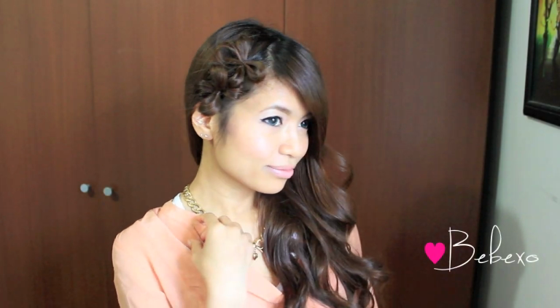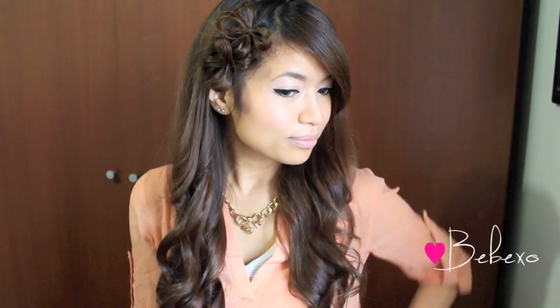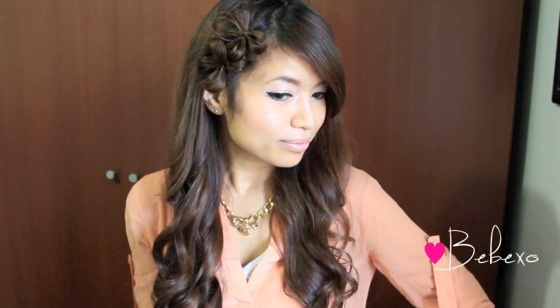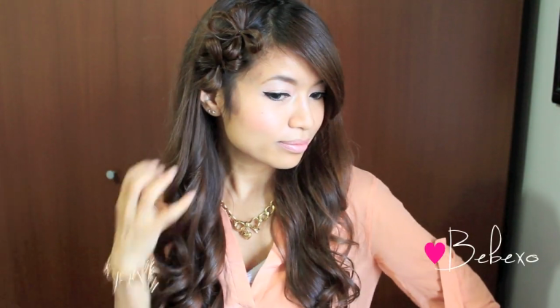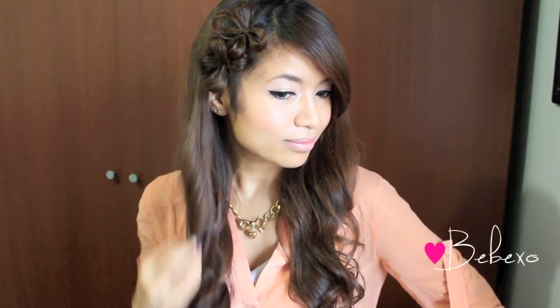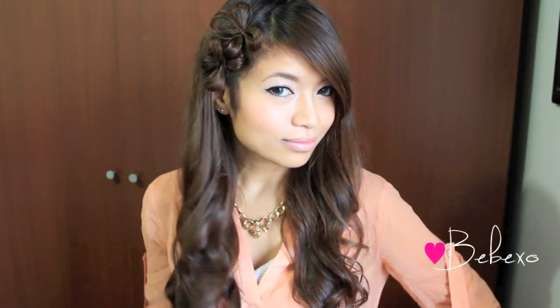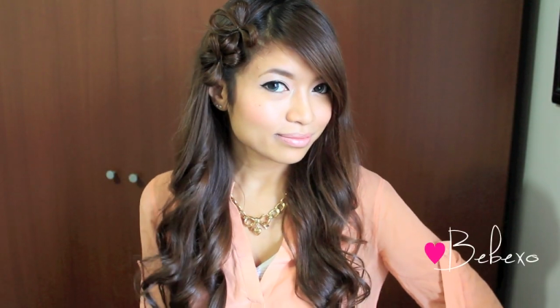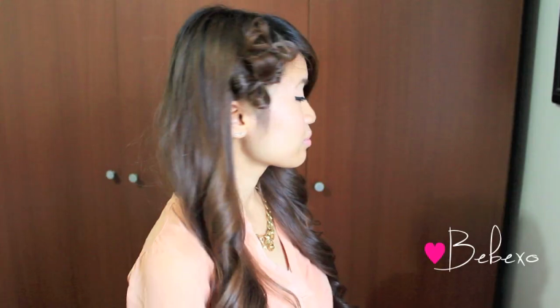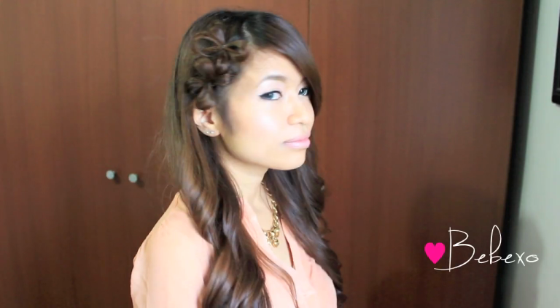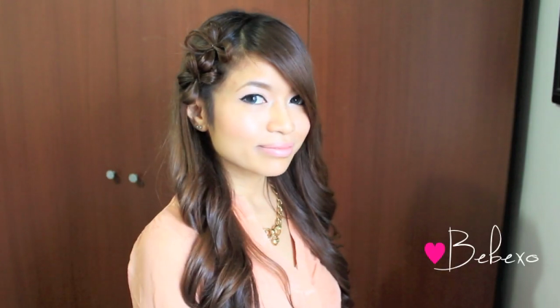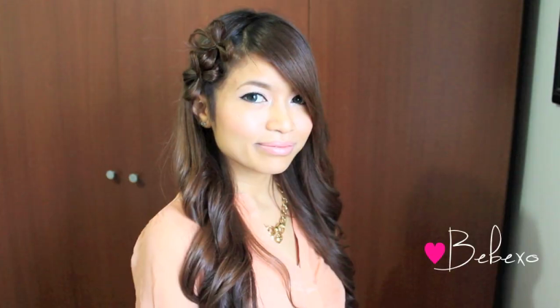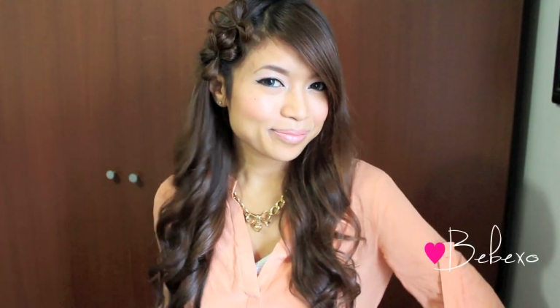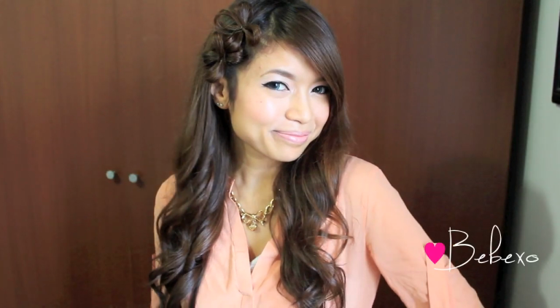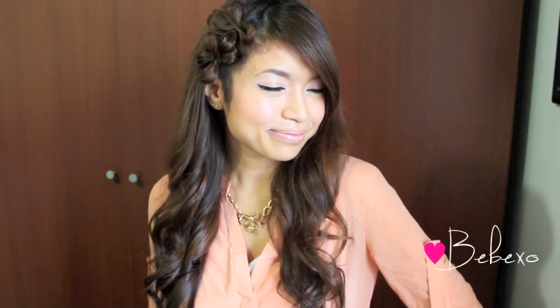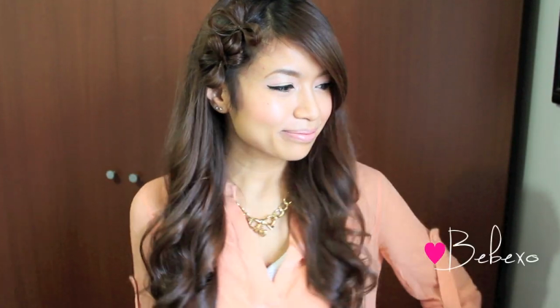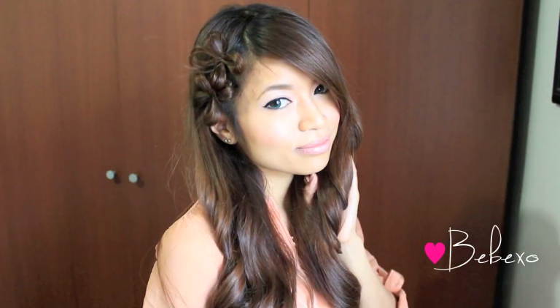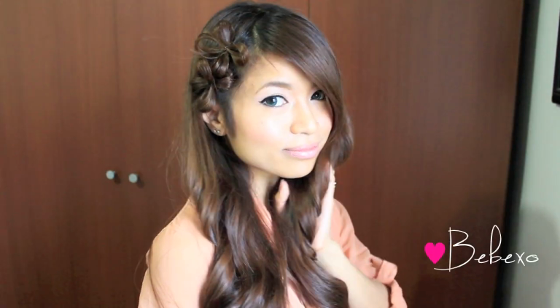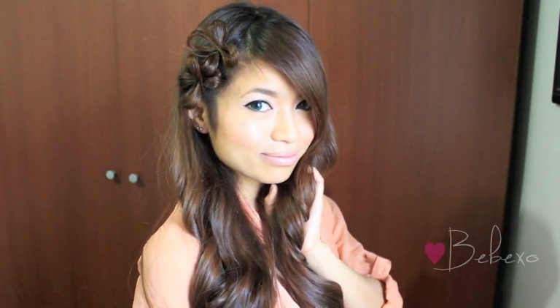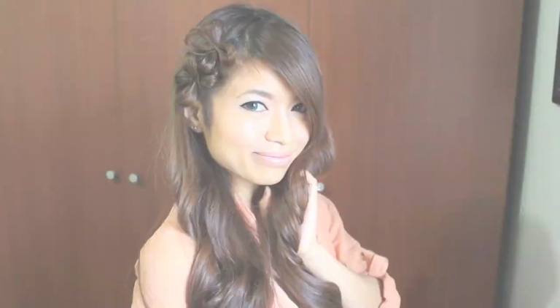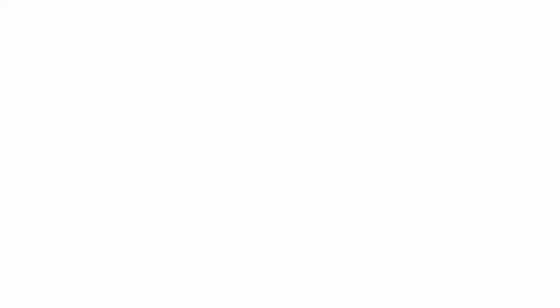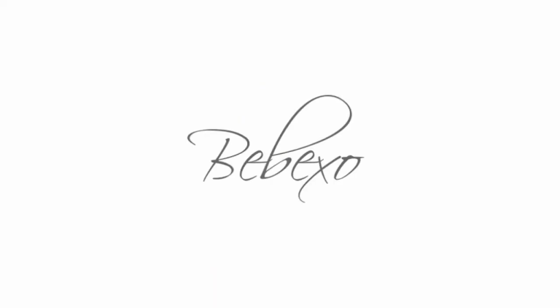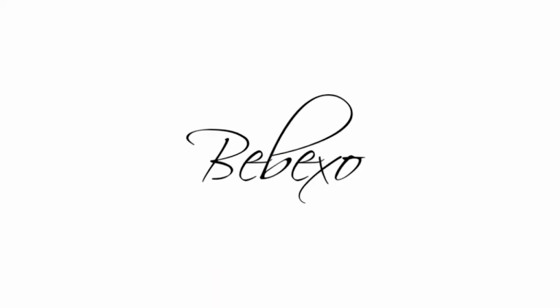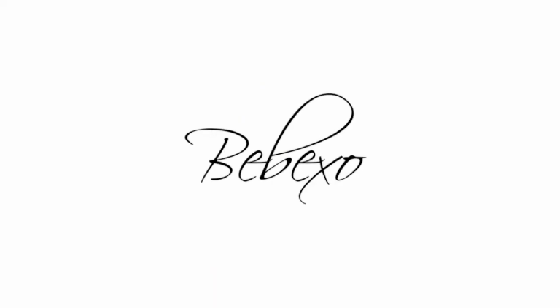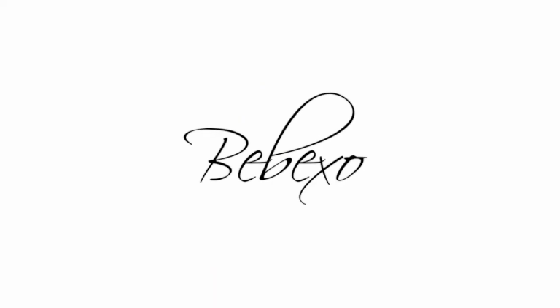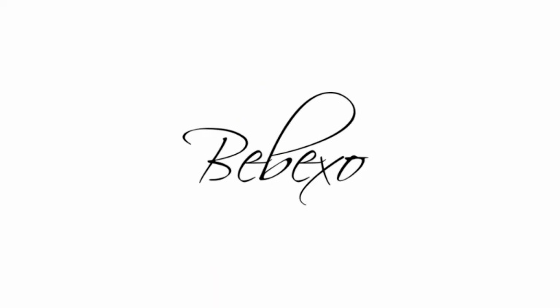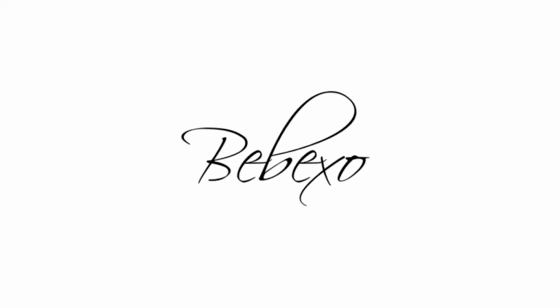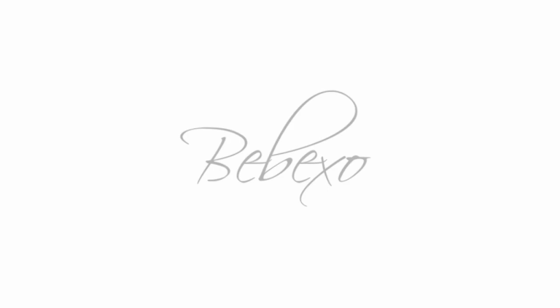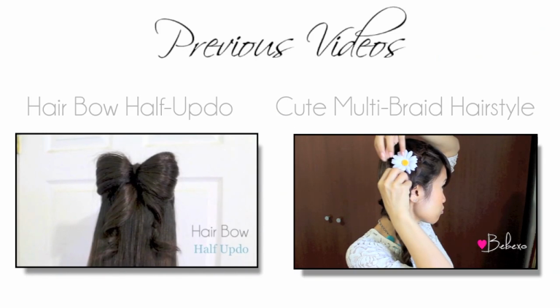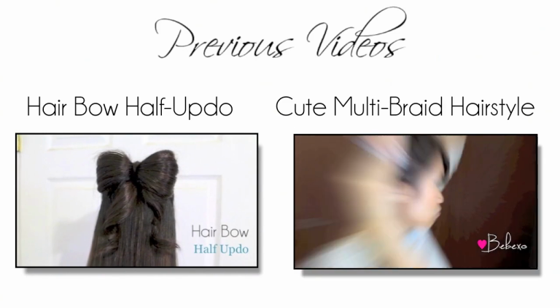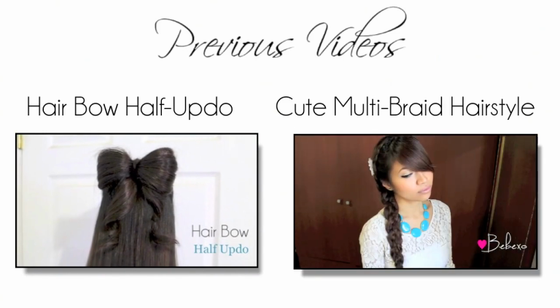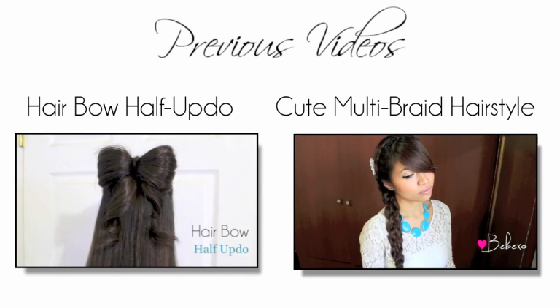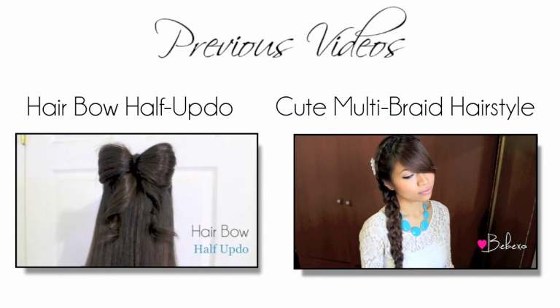Either this or a giant knot! Let me know if you guys would ever give this hairstyle a try, and thanks so much for watching. Bye! Subscribe to be notified of new videos, and don't forget to check out my other hair tutorials.